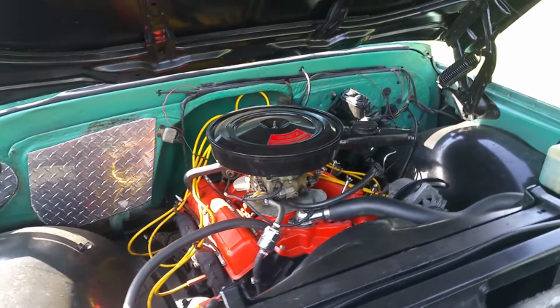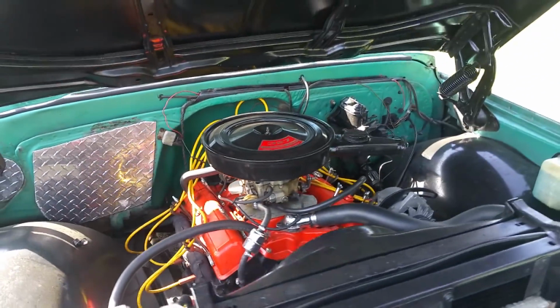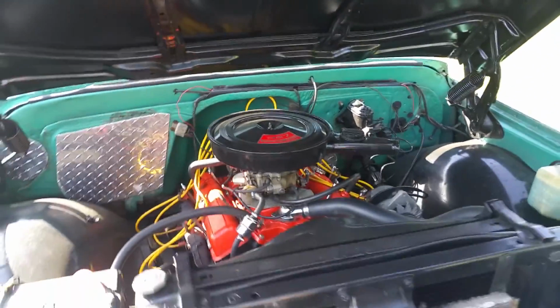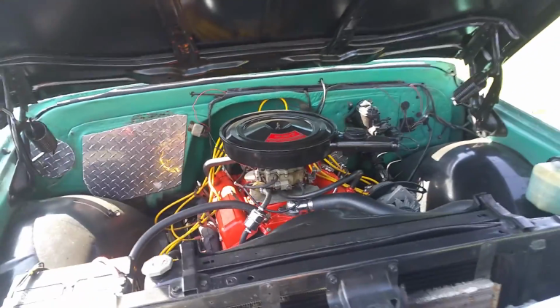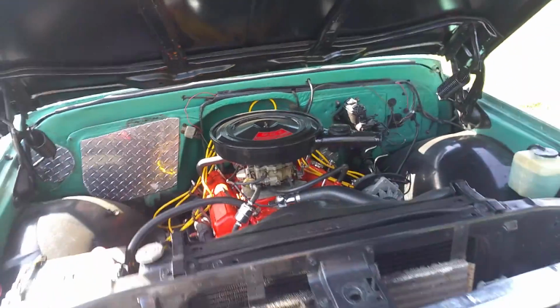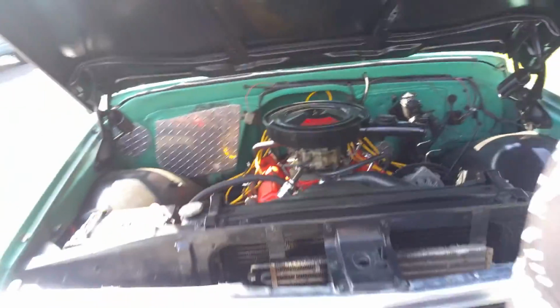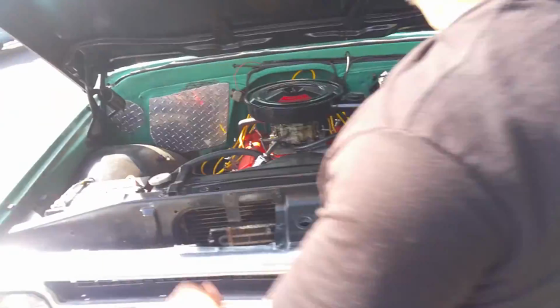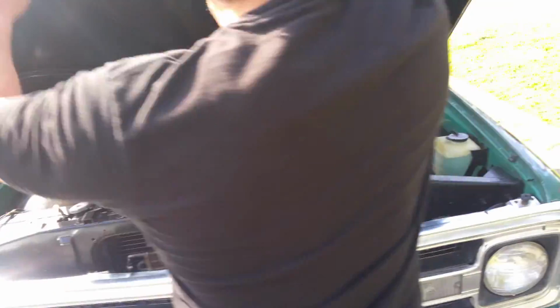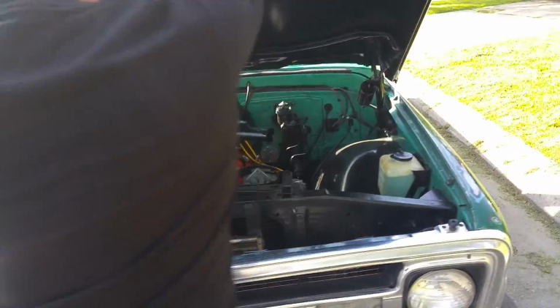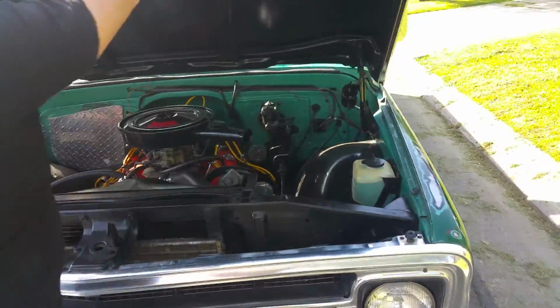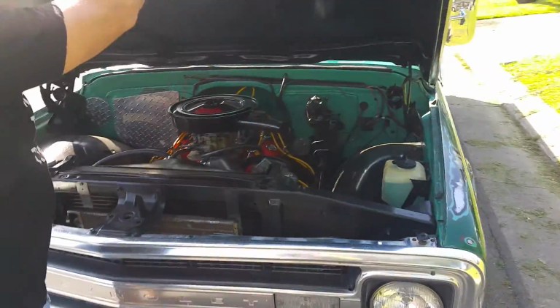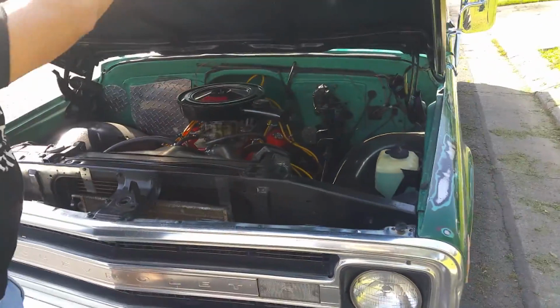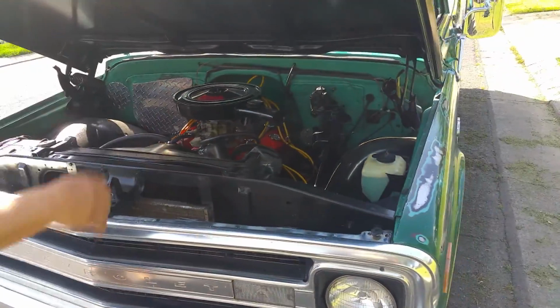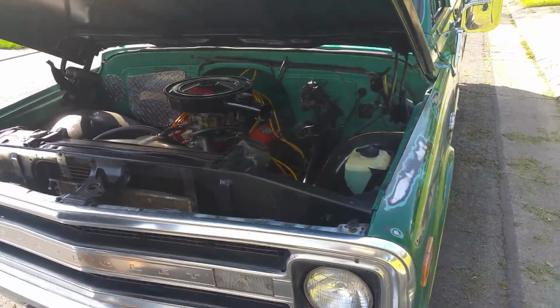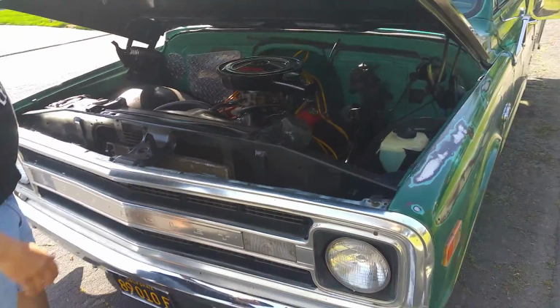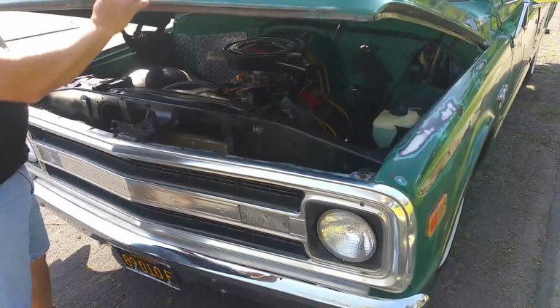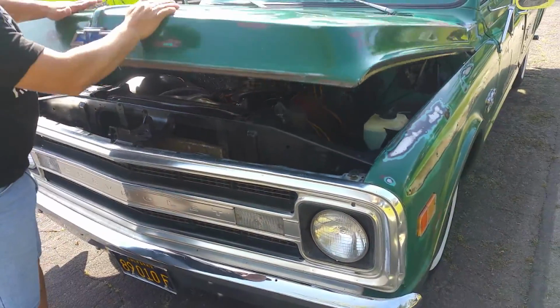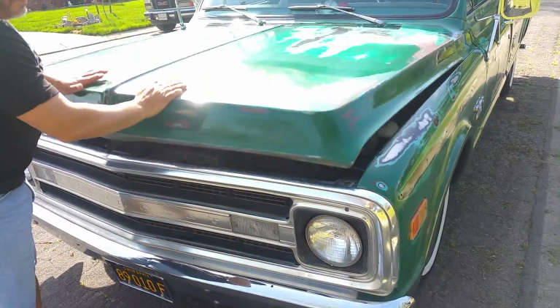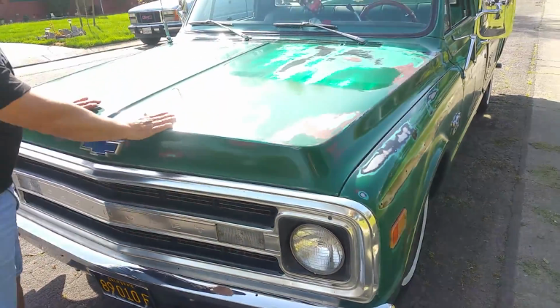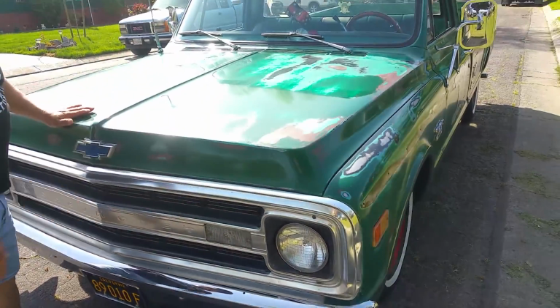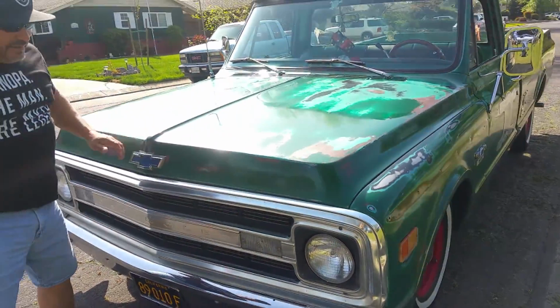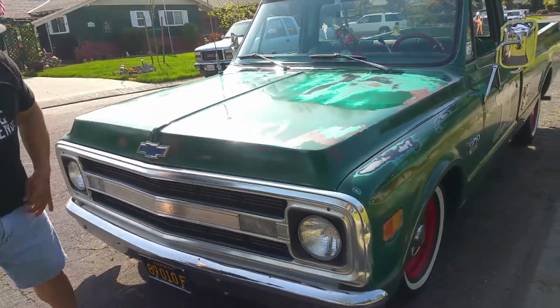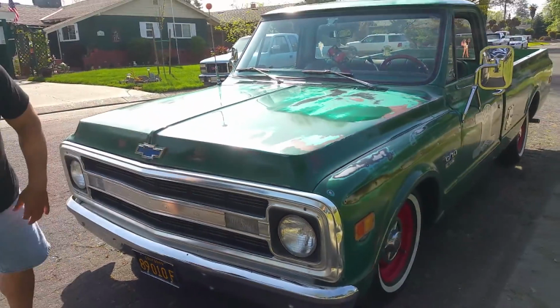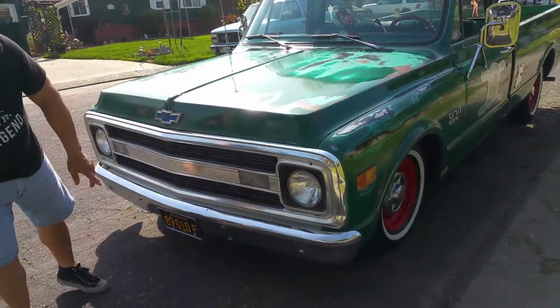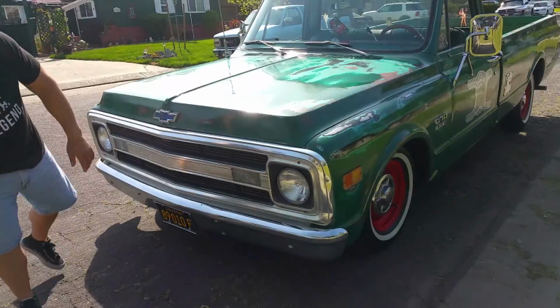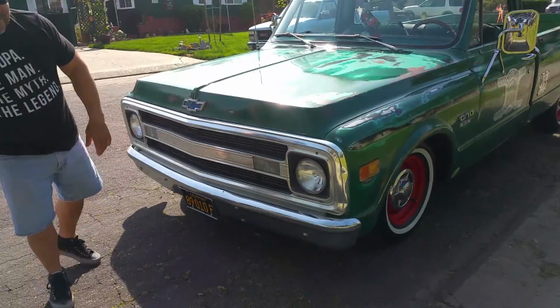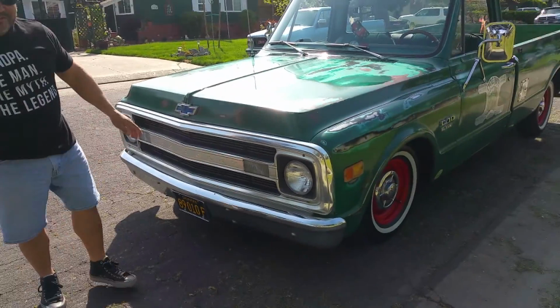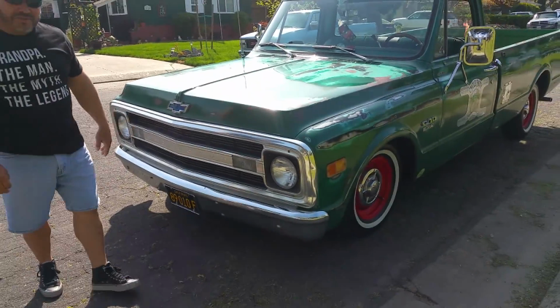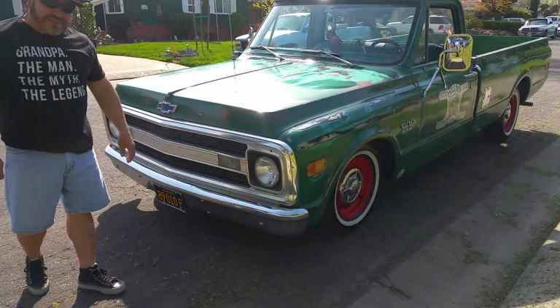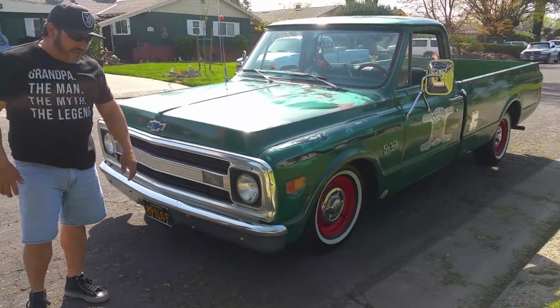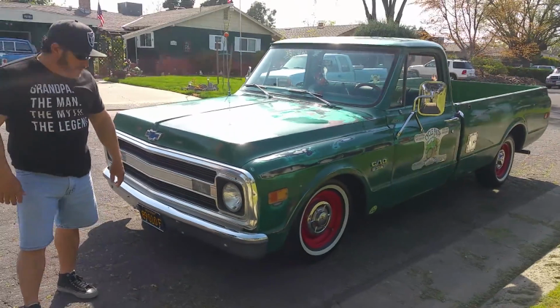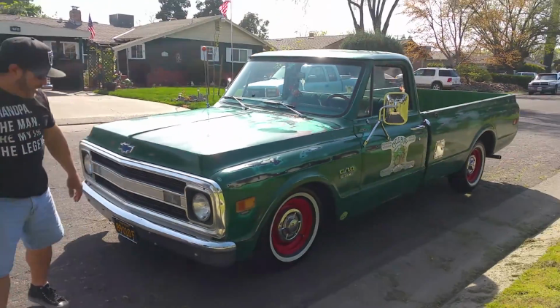Just cleaned it up a little bit — get some quality time after work. I put 1,000 pound springs in the front to give it the California rake.